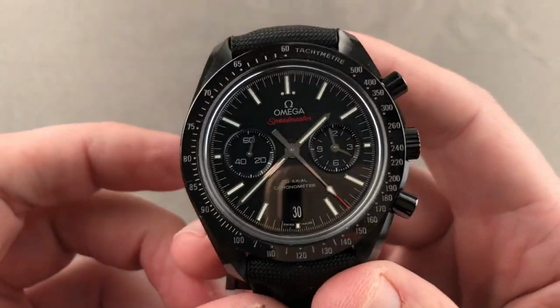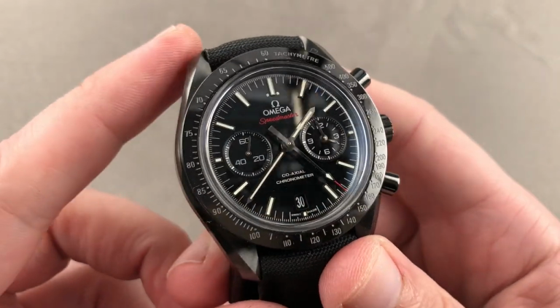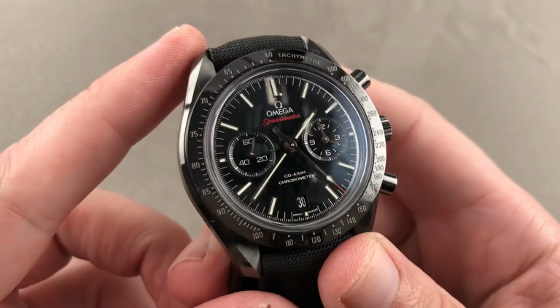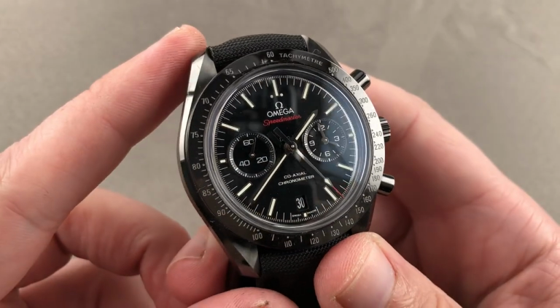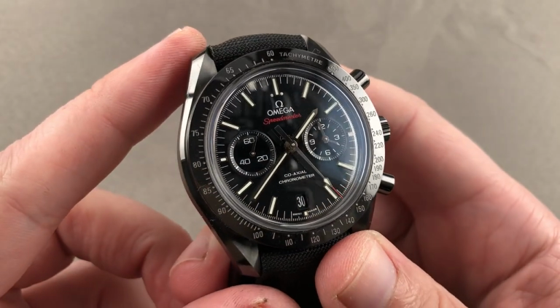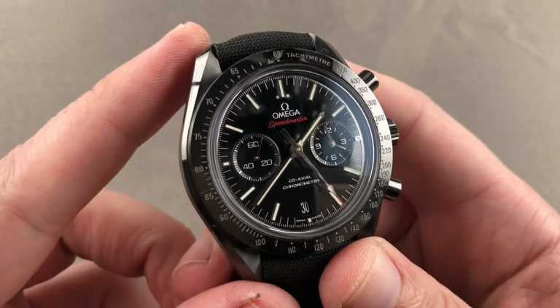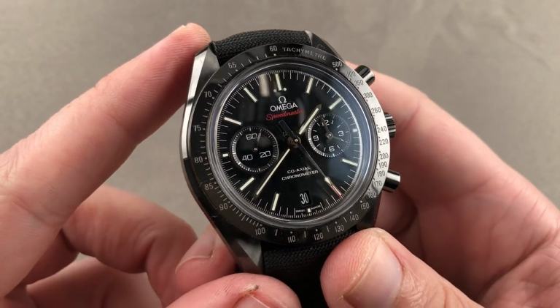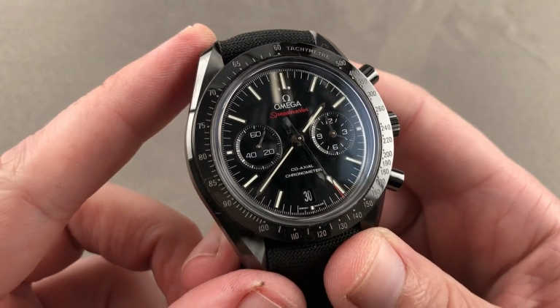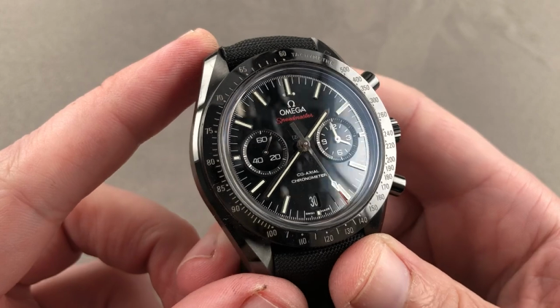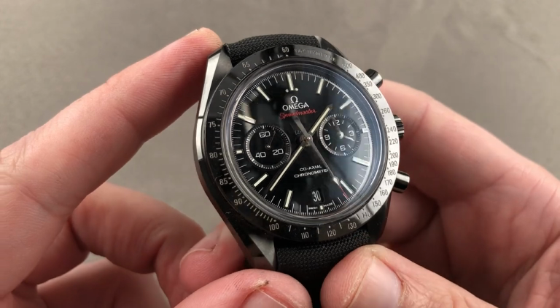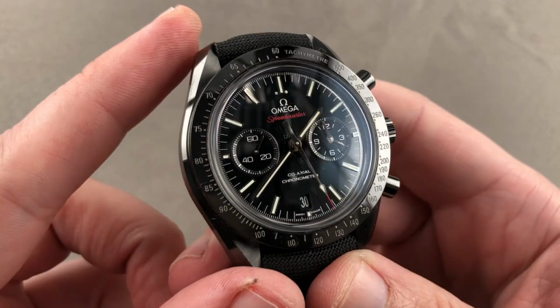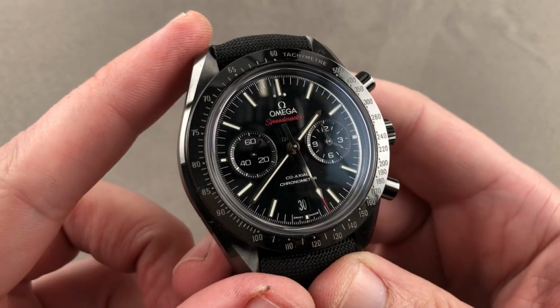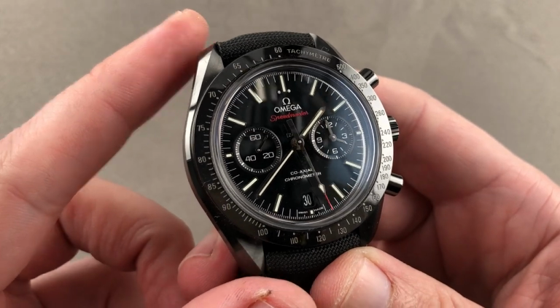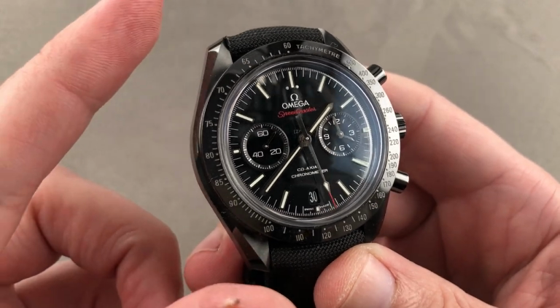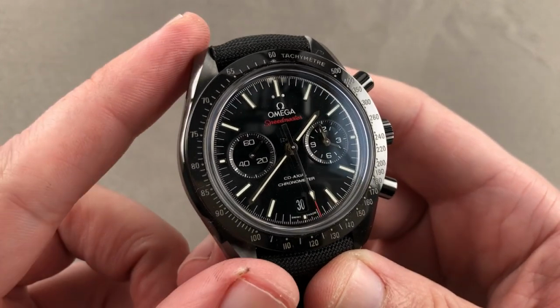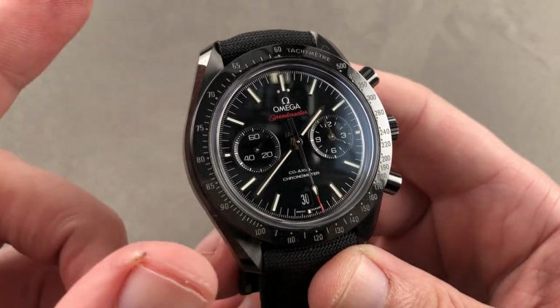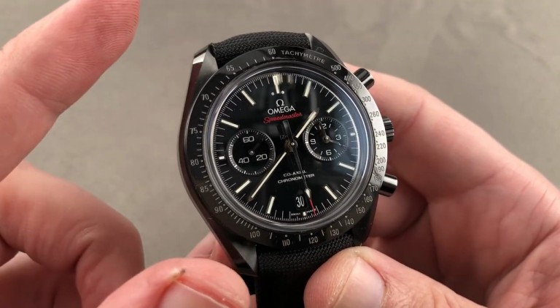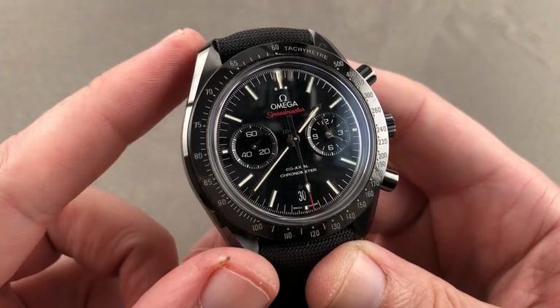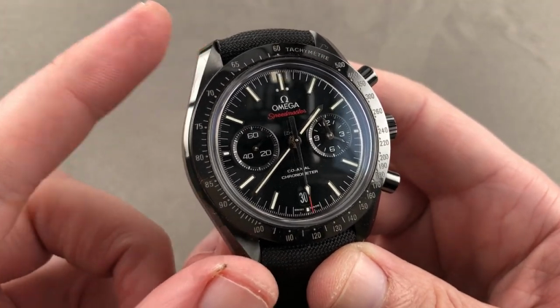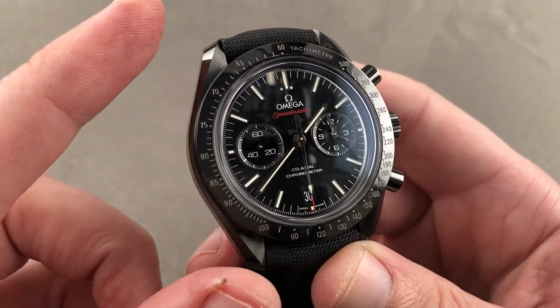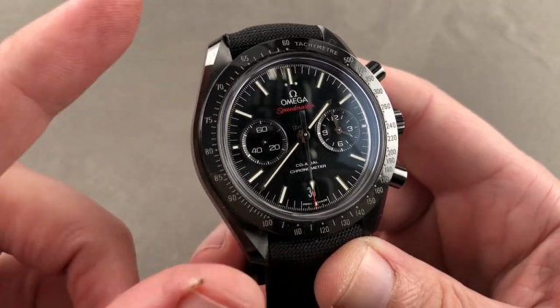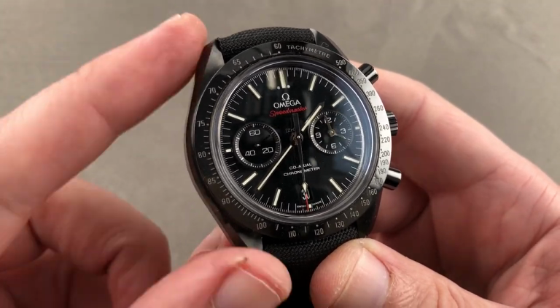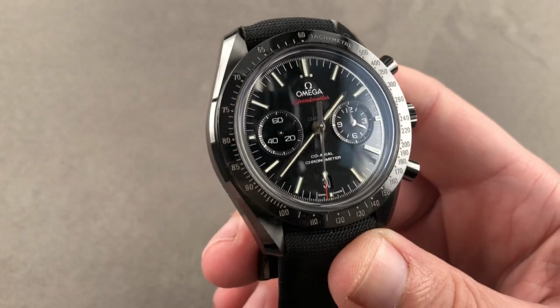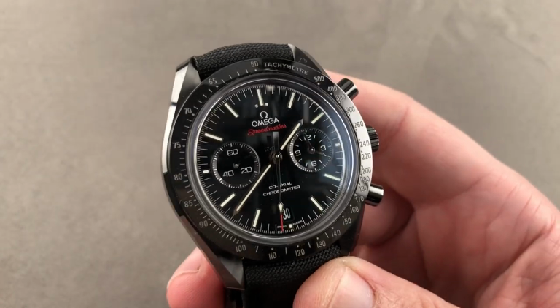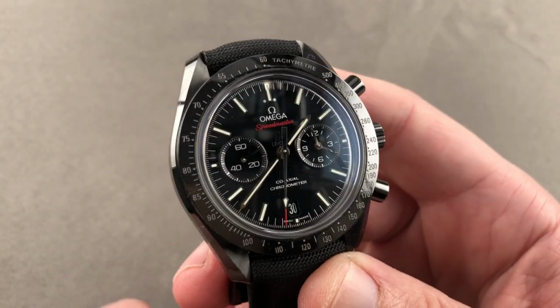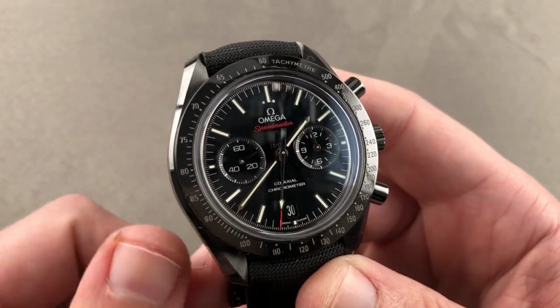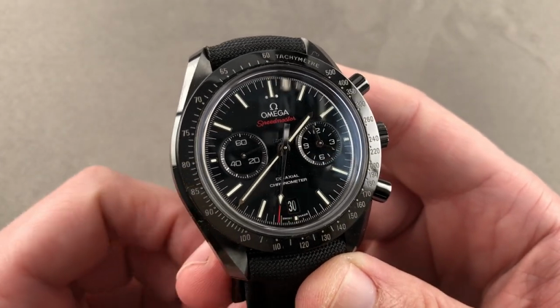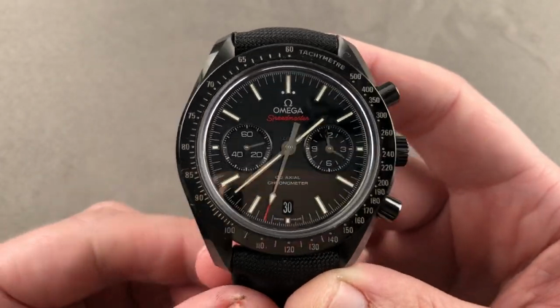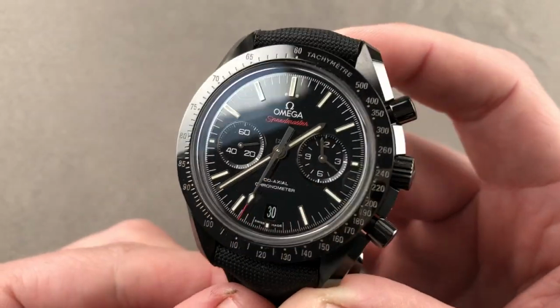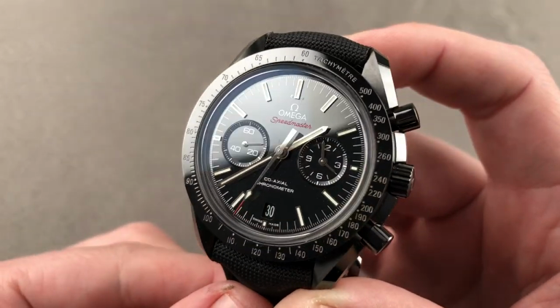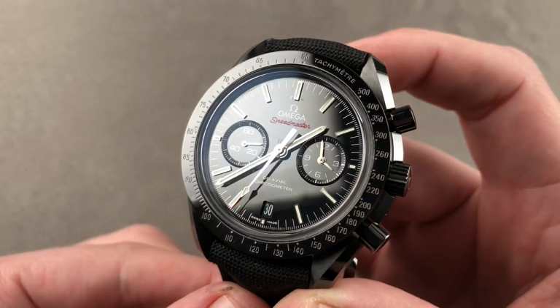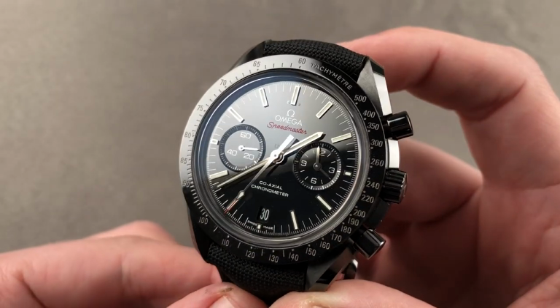Today we're discussing one of the sensations of Baselworld 2013, still a killer chronograph in ceramic dial and case. This is the Omega Speedmaster Moonwatch Dark Side of the Moon.